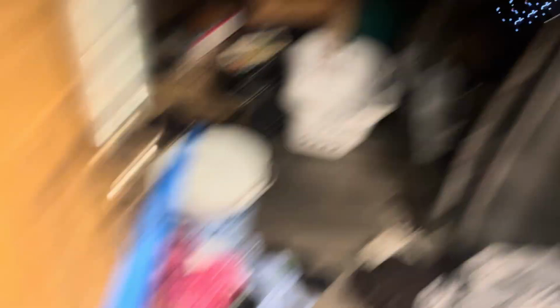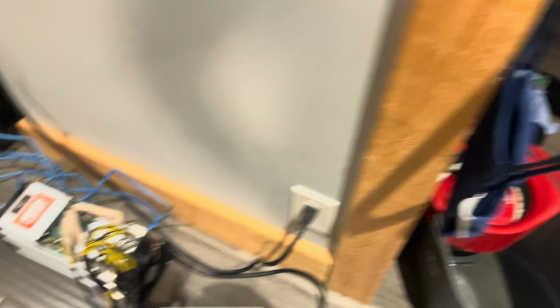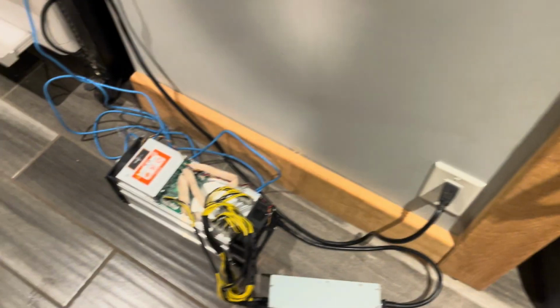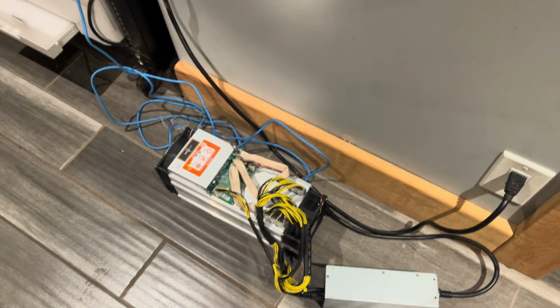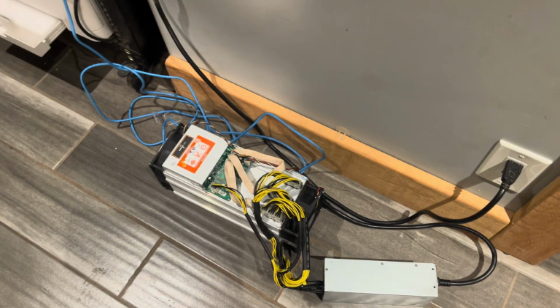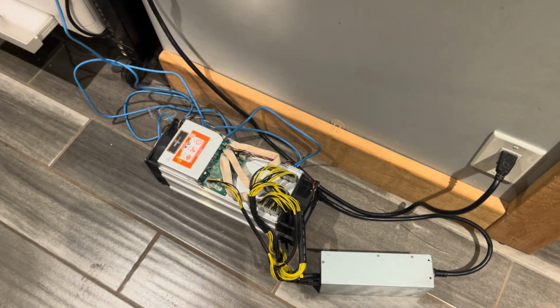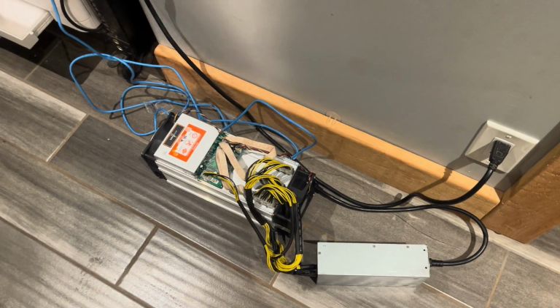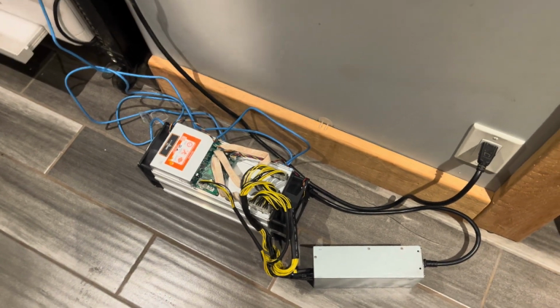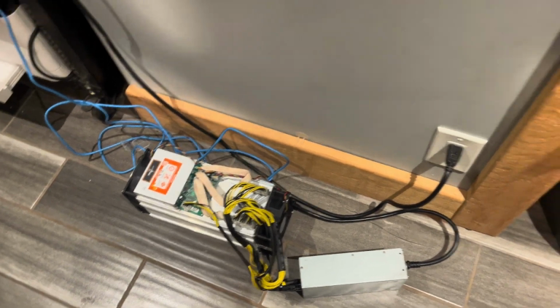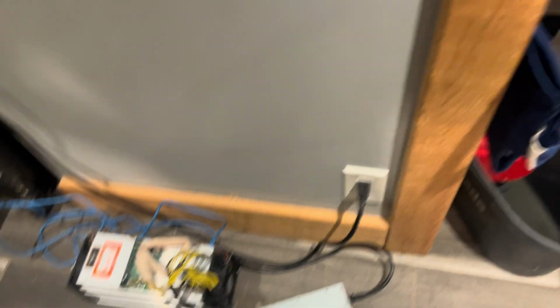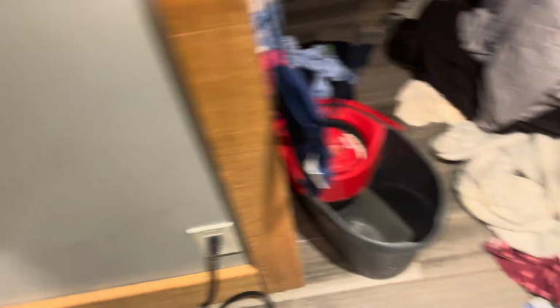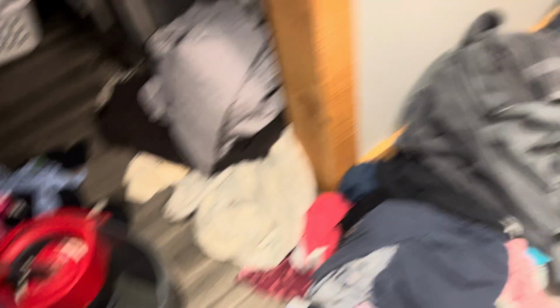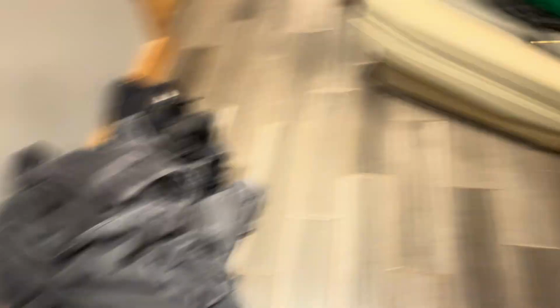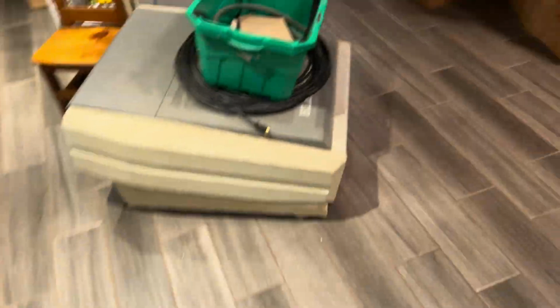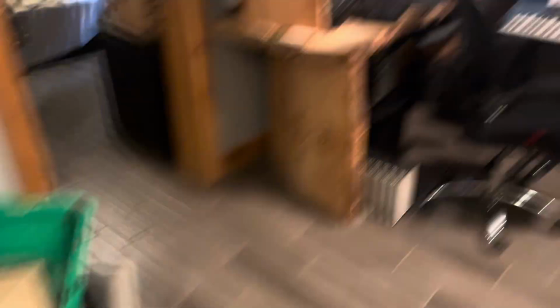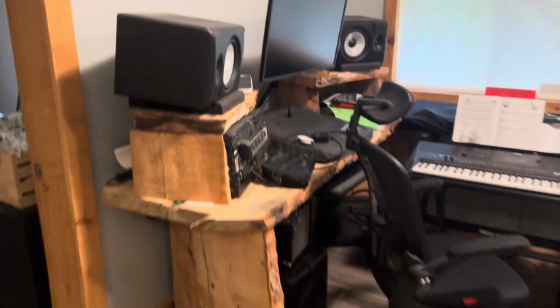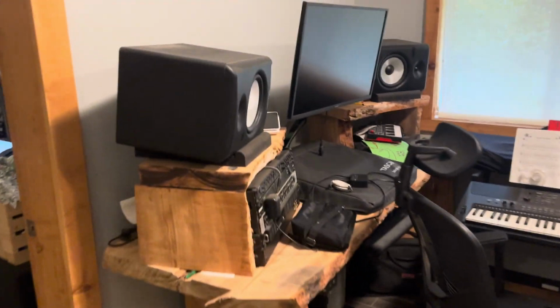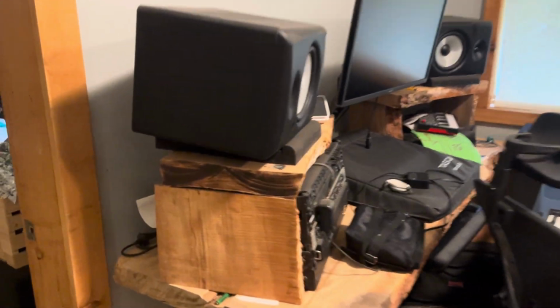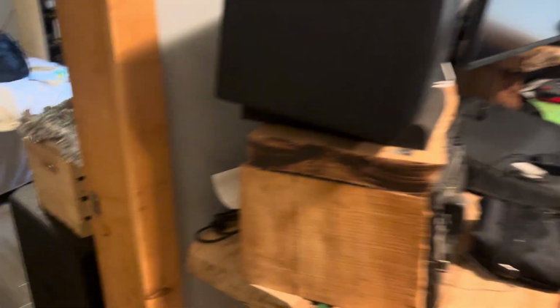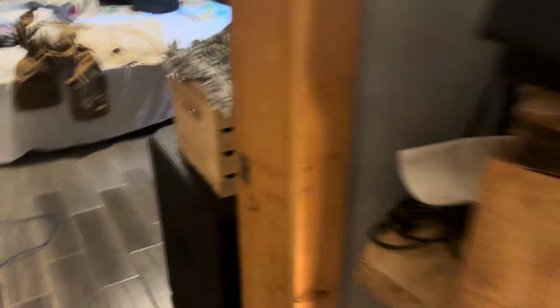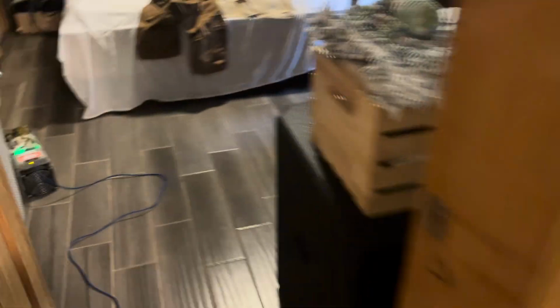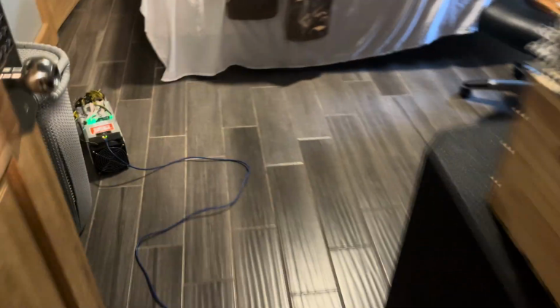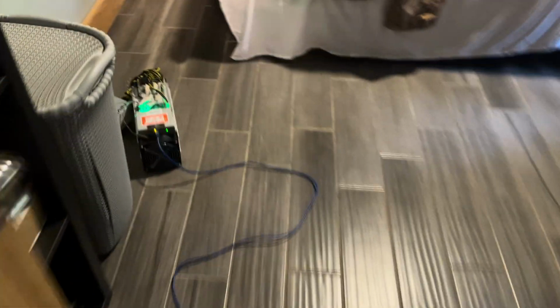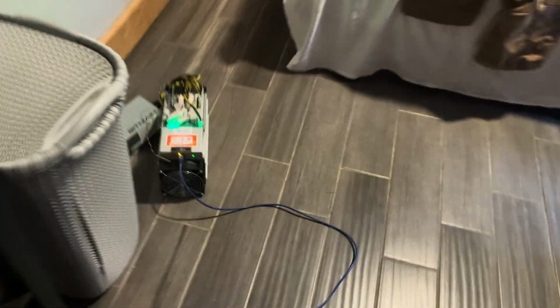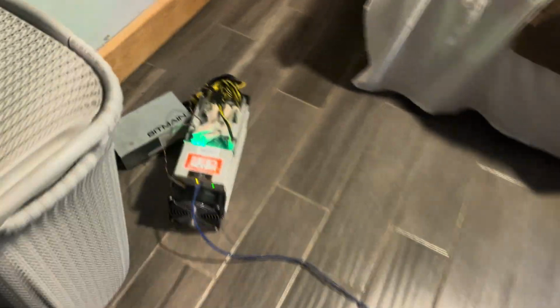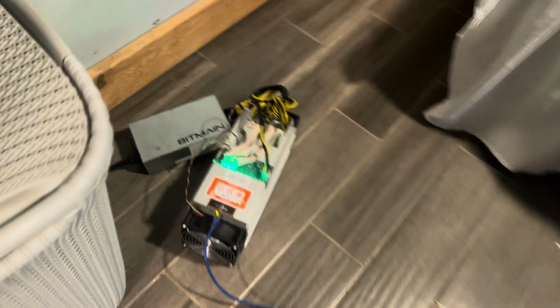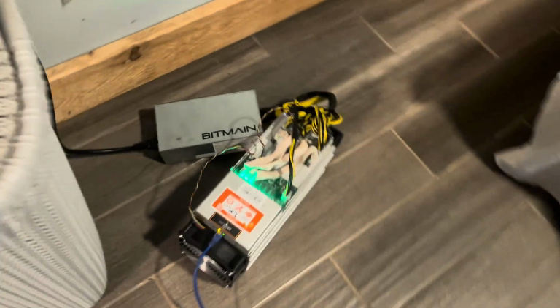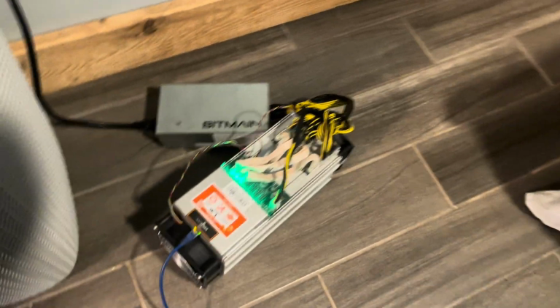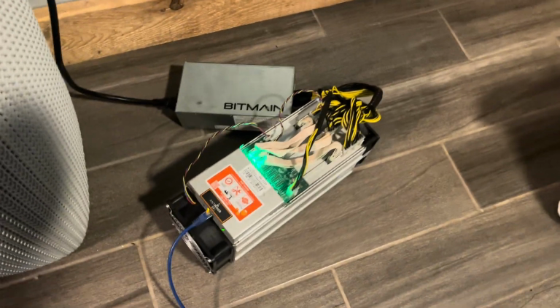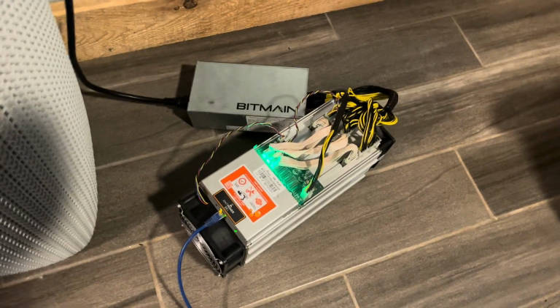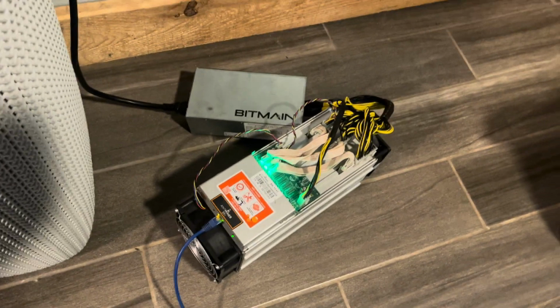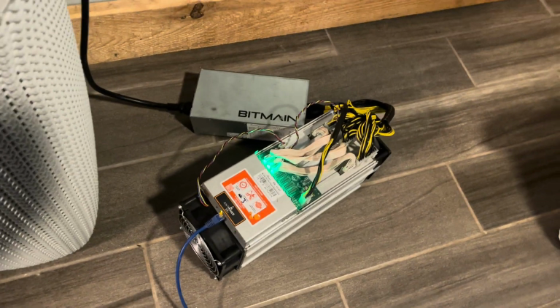I turned this rig off this morning — it ran all night at 600 watts doing video editing. This rig's still running, set to 600 watts.